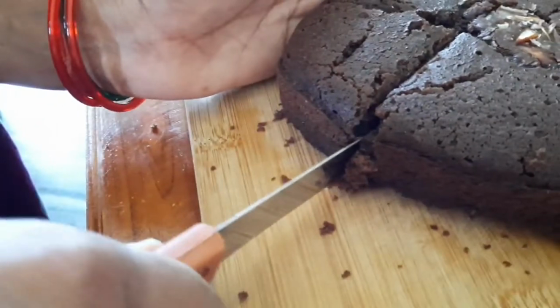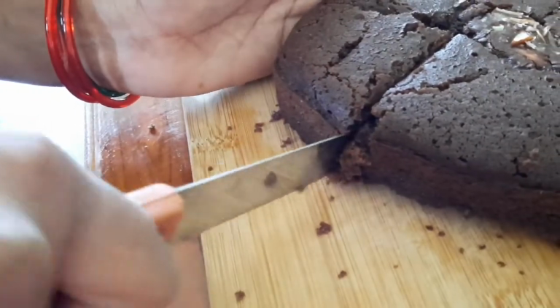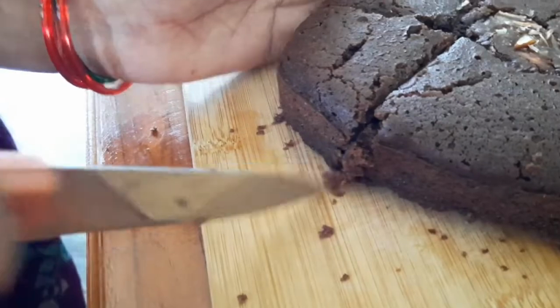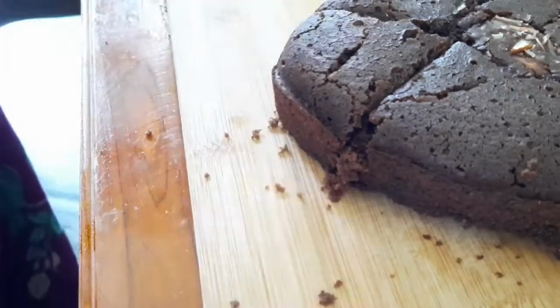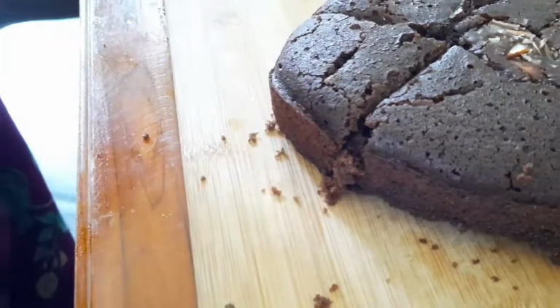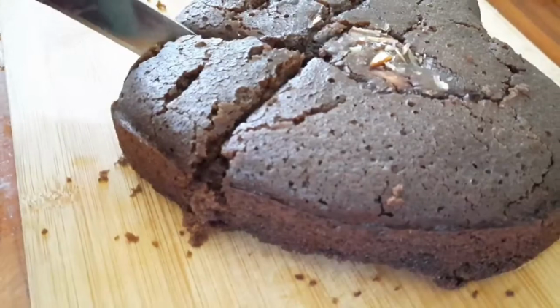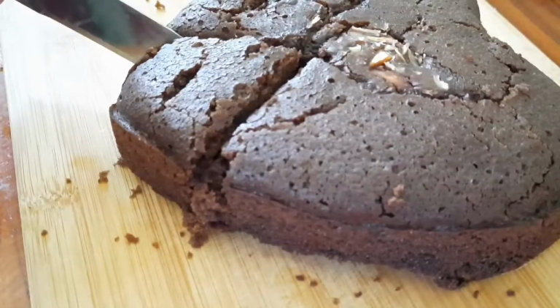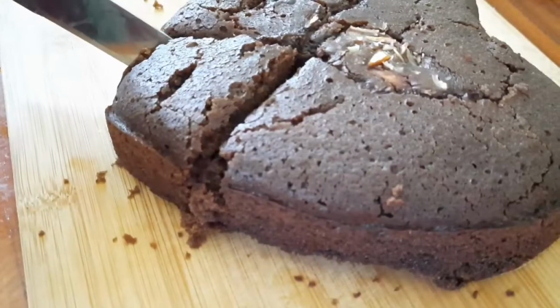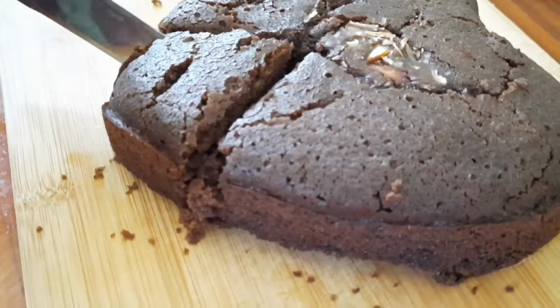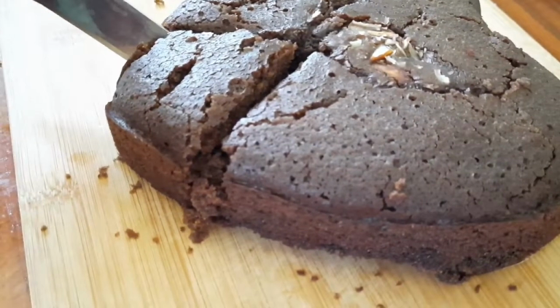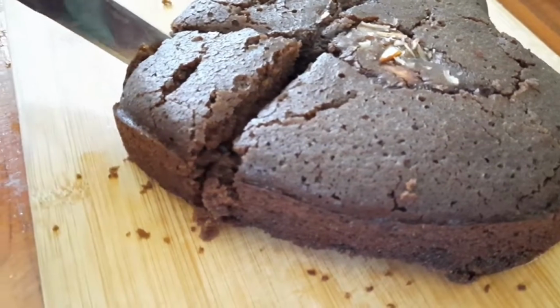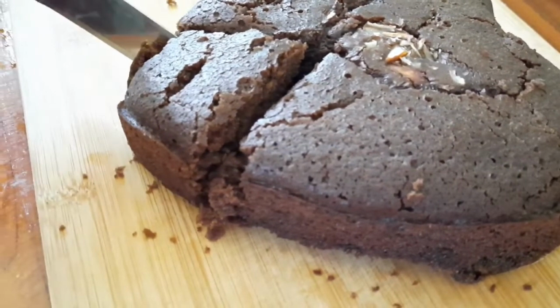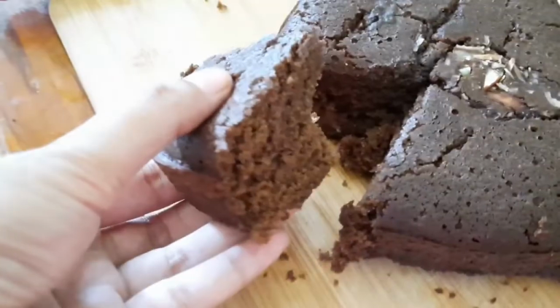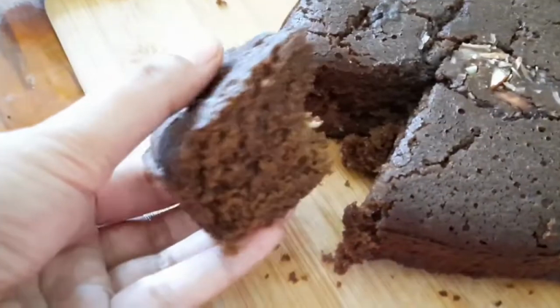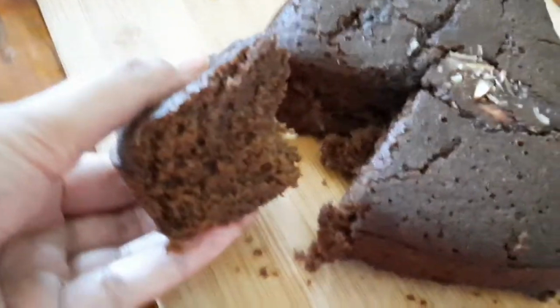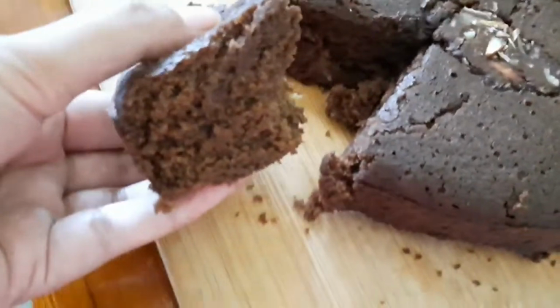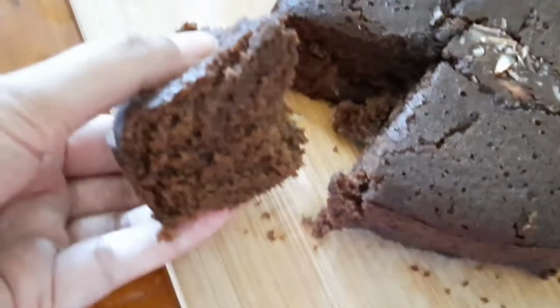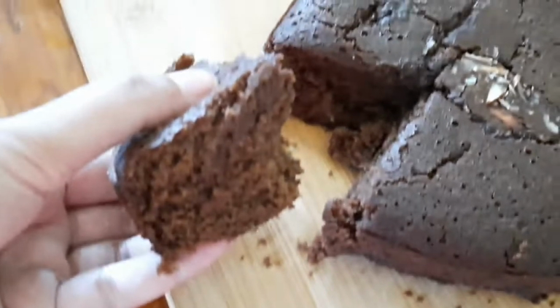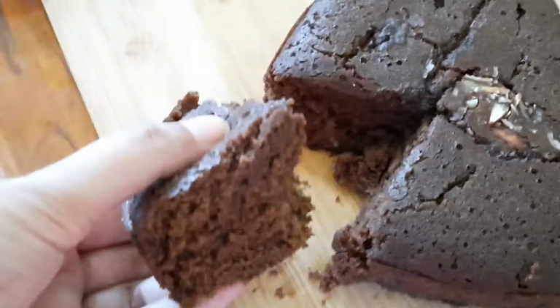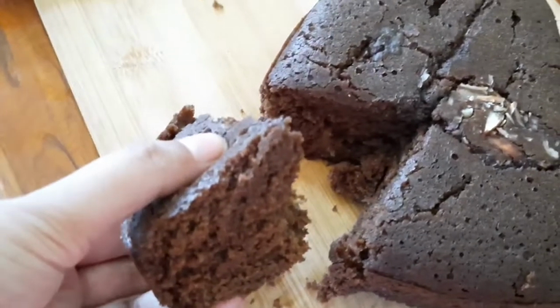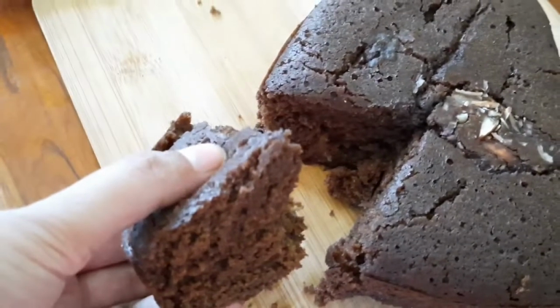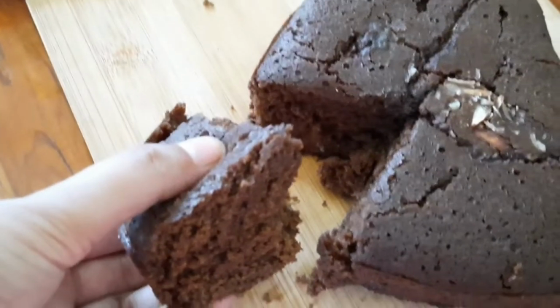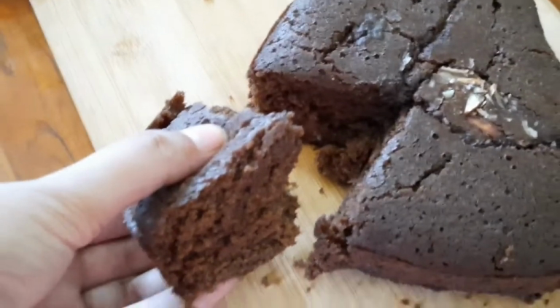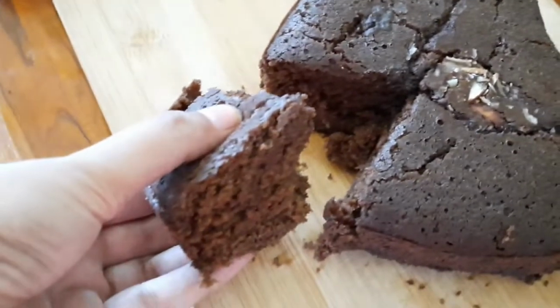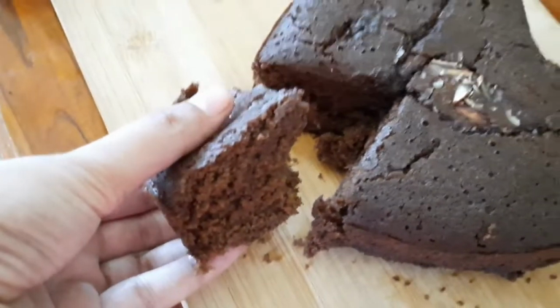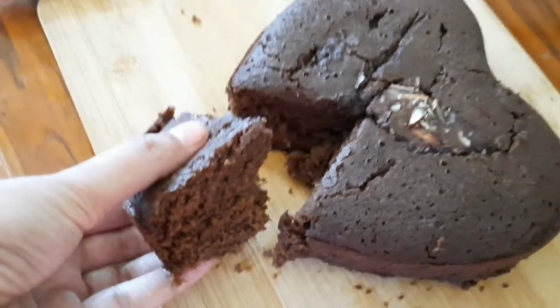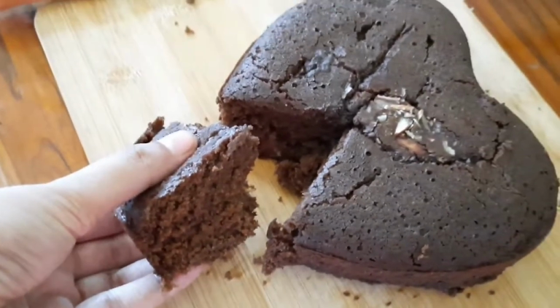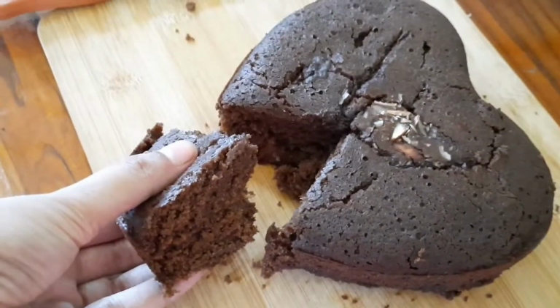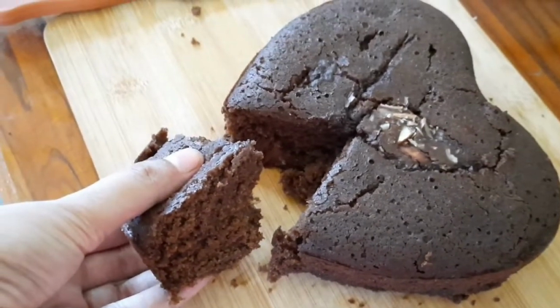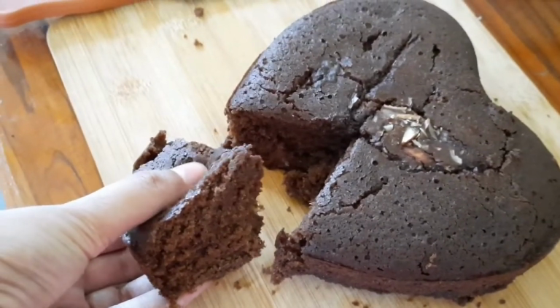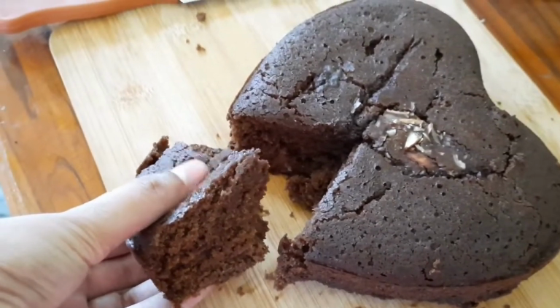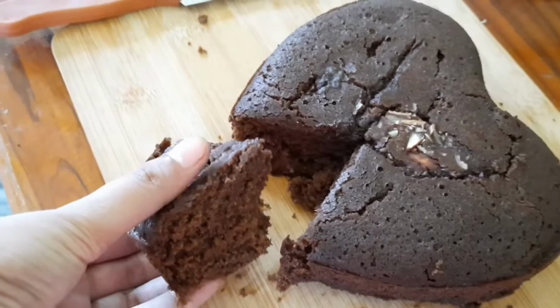Today we will prepare the chocolate cake. It is a very easy process.